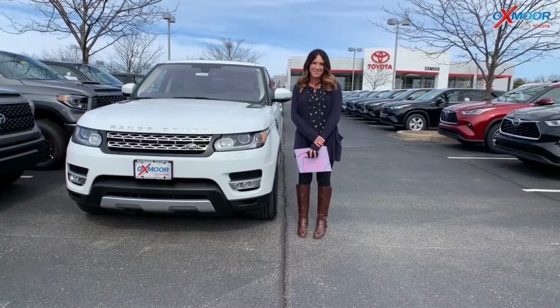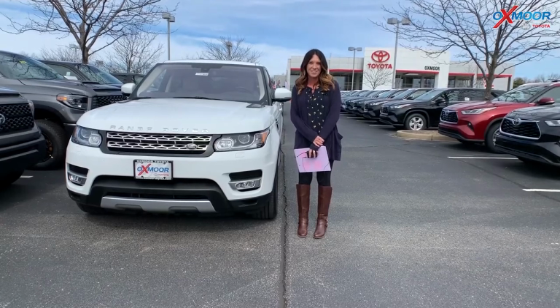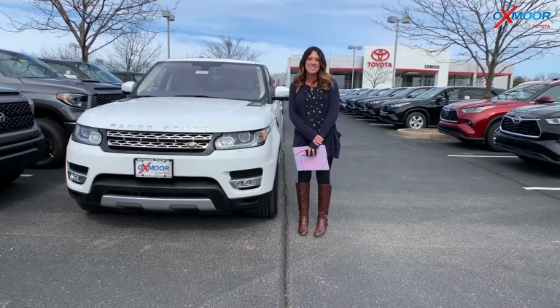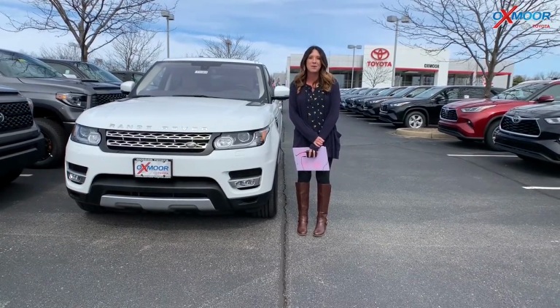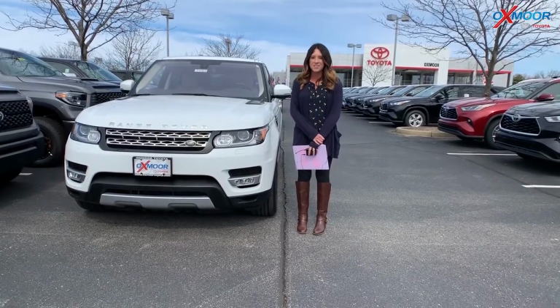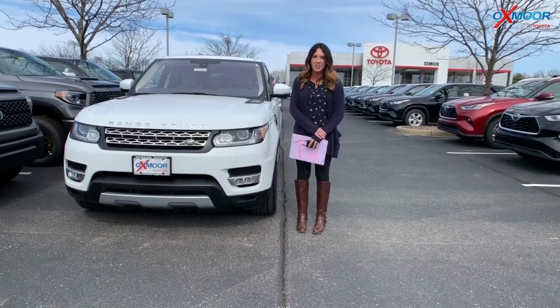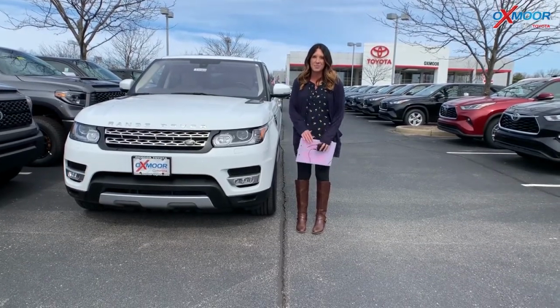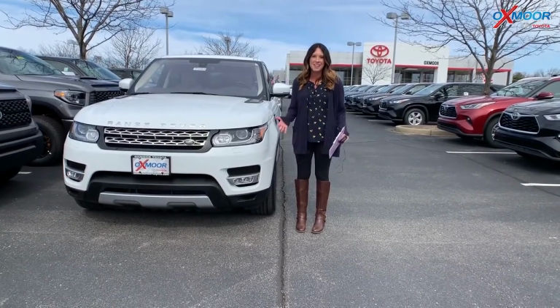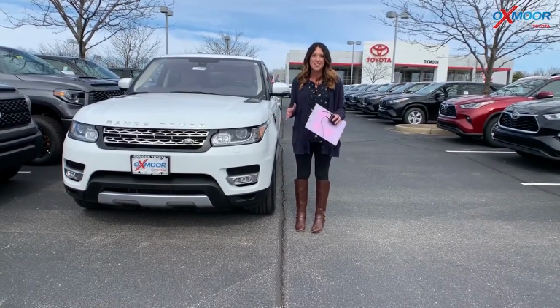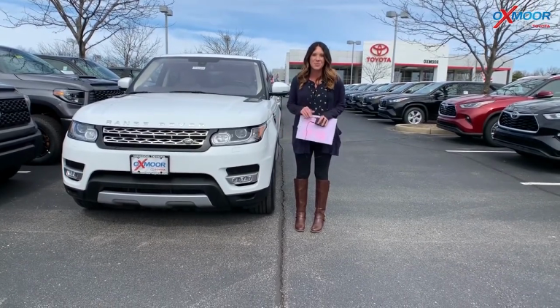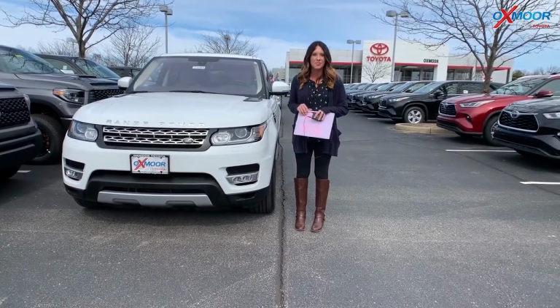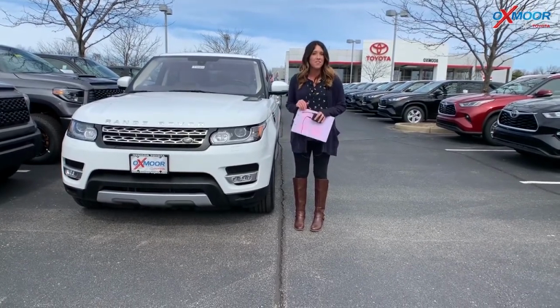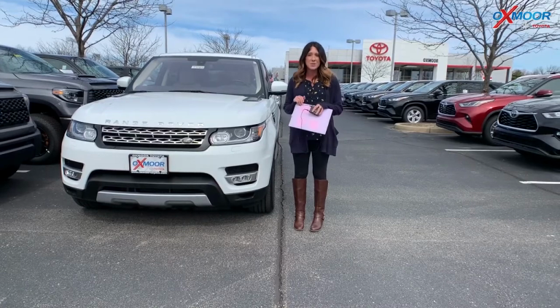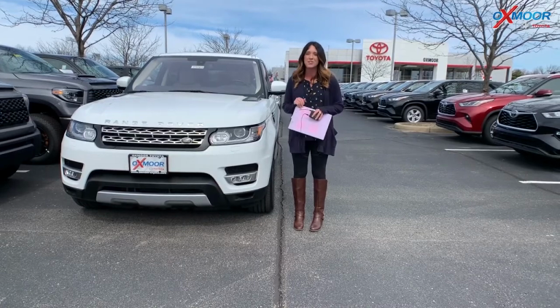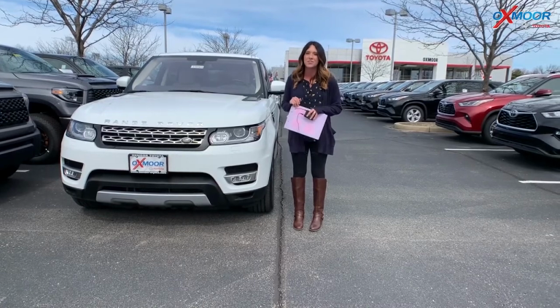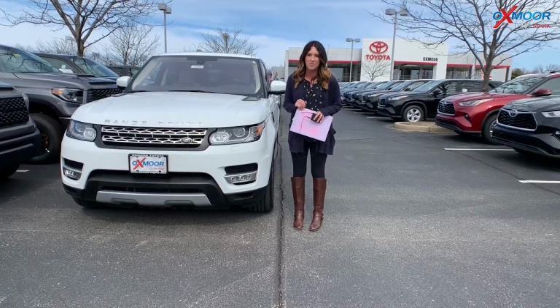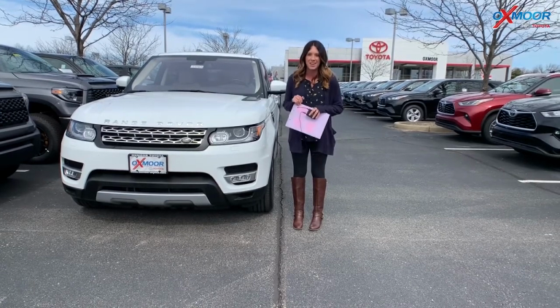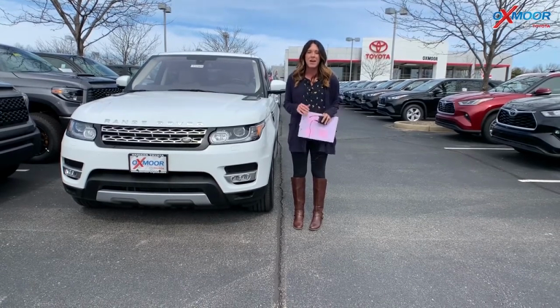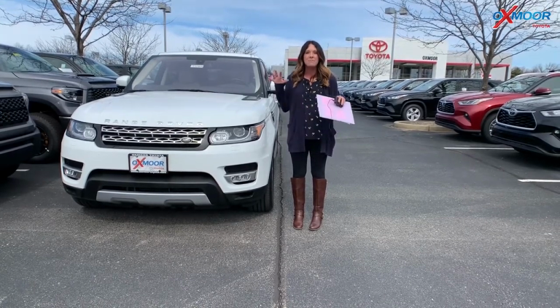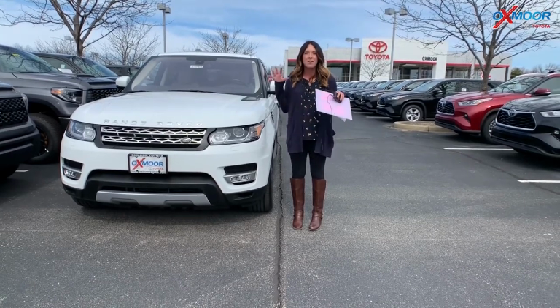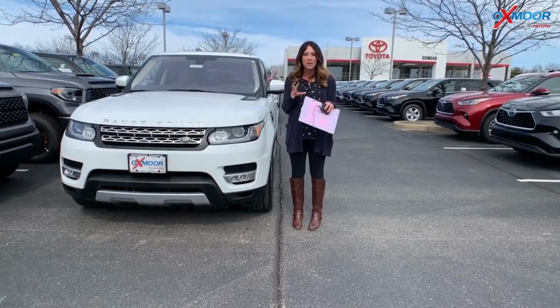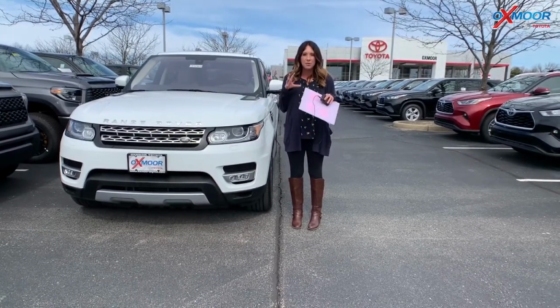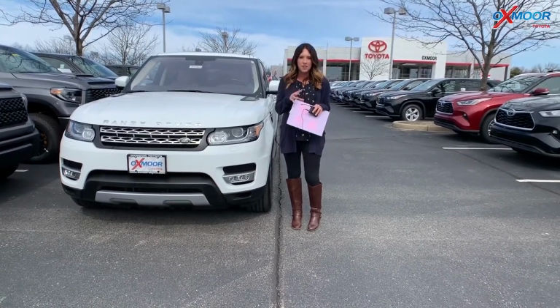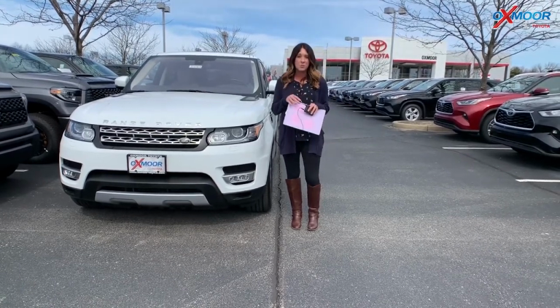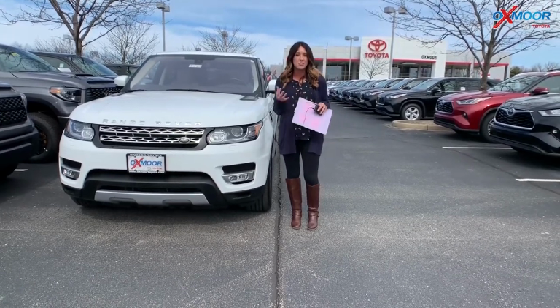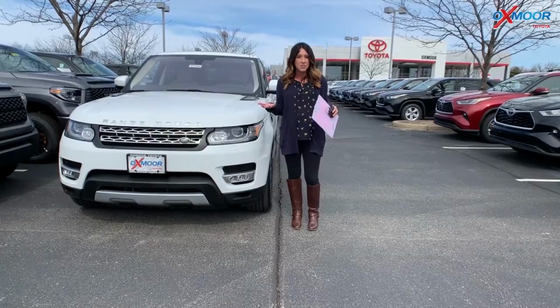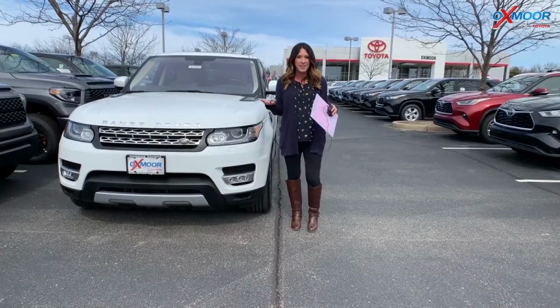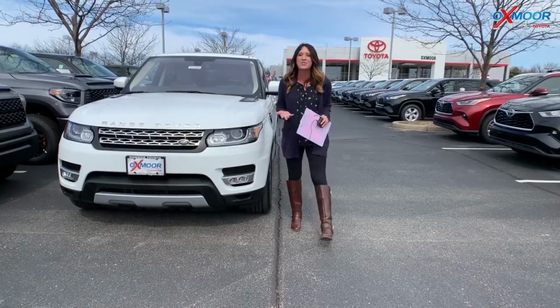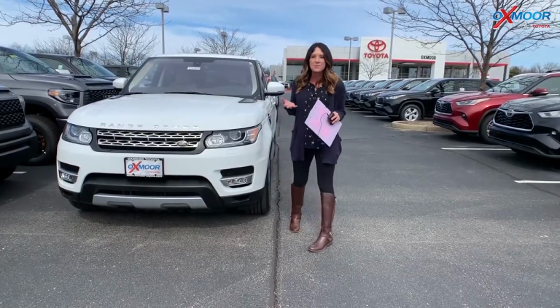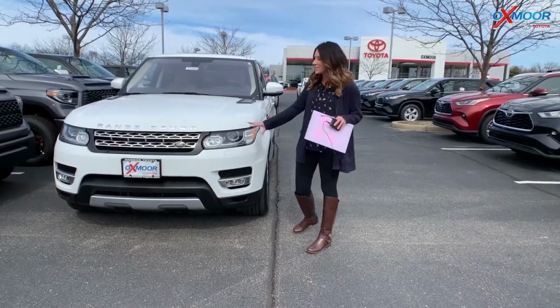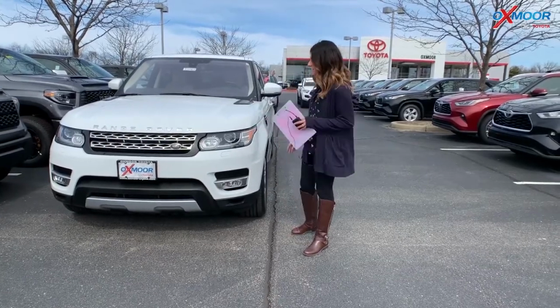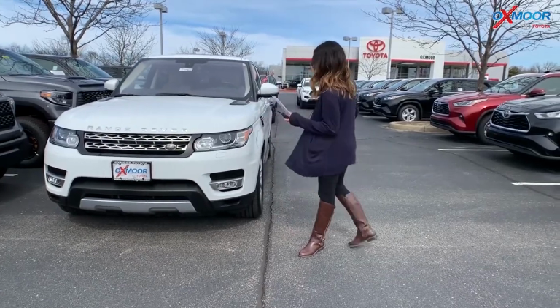Hey everyone, it's Gabrielle with Oxmoor Auto Group, here today at Oxmoor Toyota for our Facebook Used Vehicles of the Week. I have picked out three pre-owned vehicles I wanted to share with you guys, so let's go over some details on this first one.